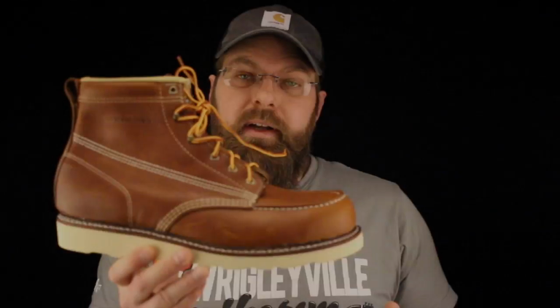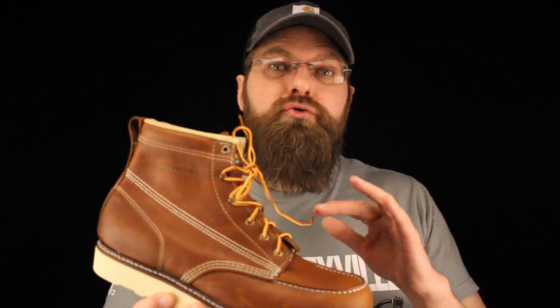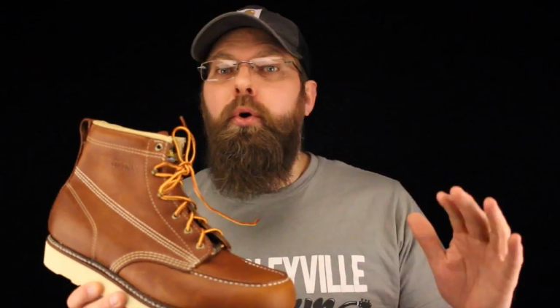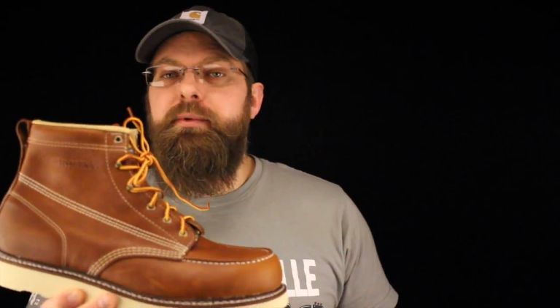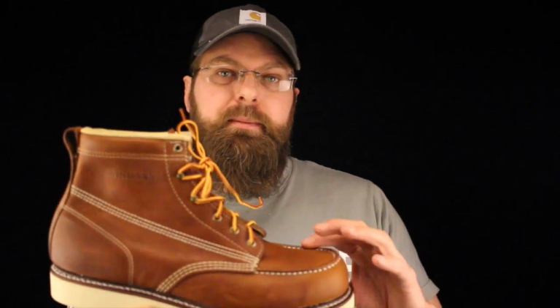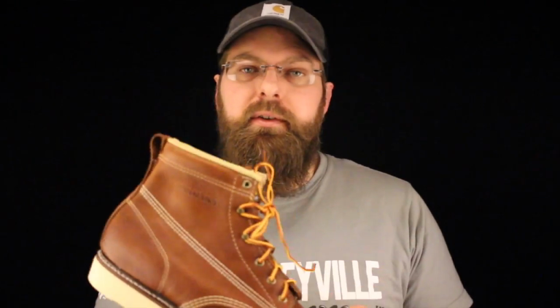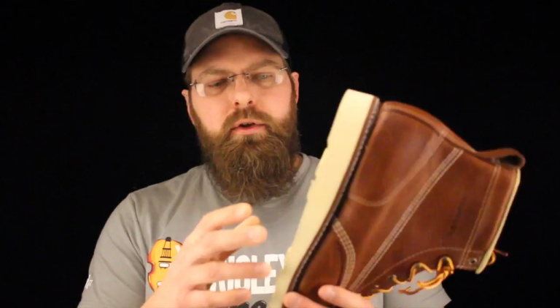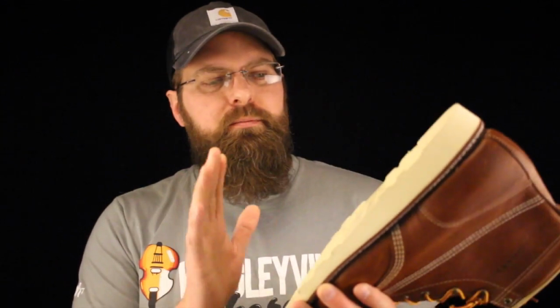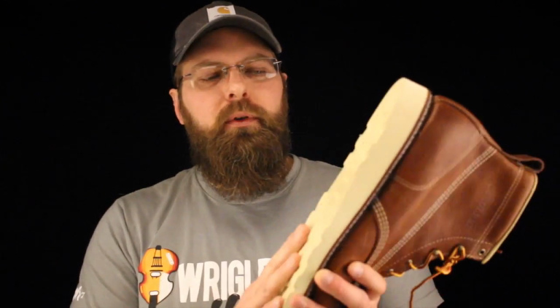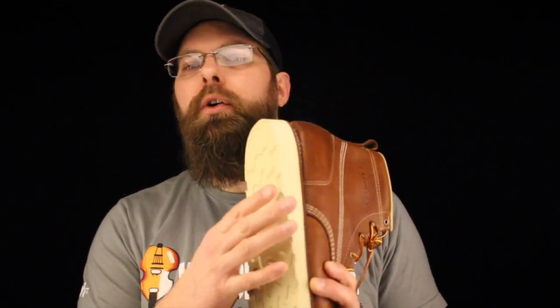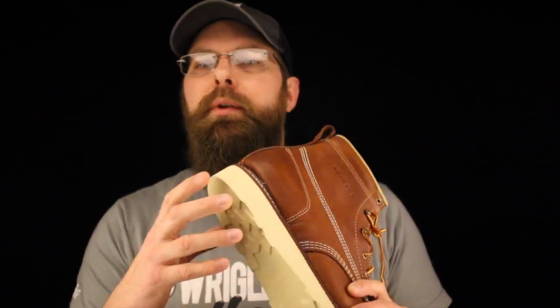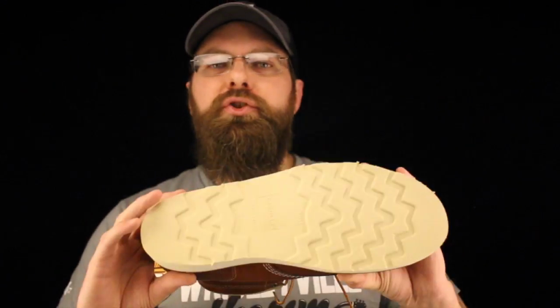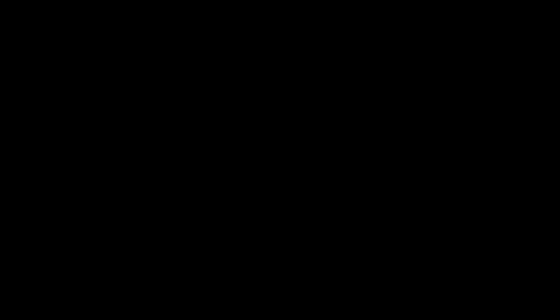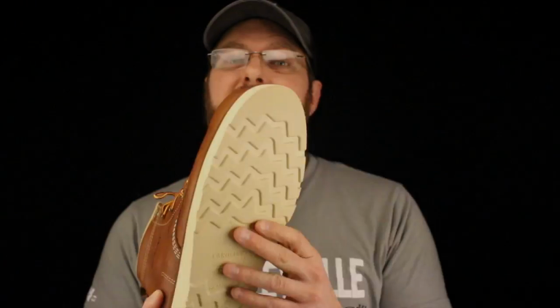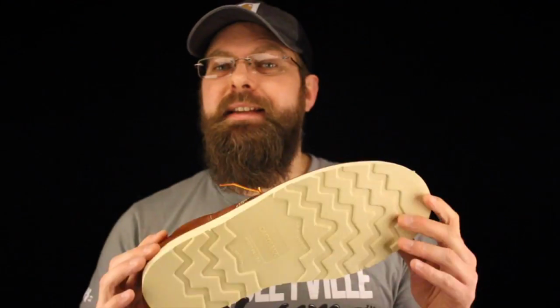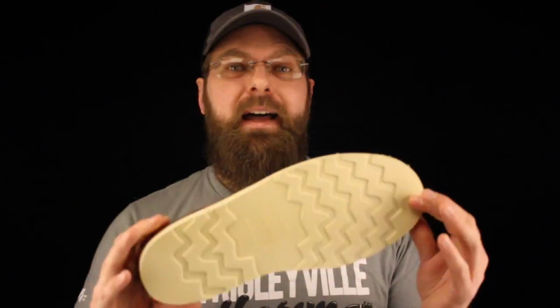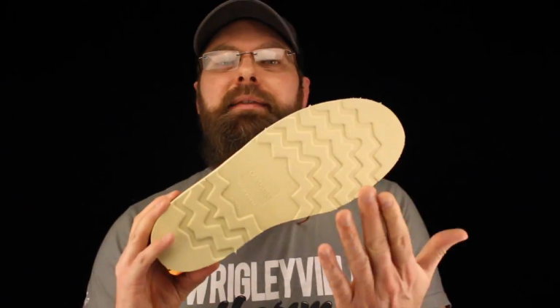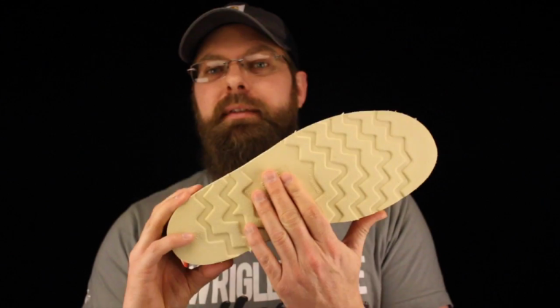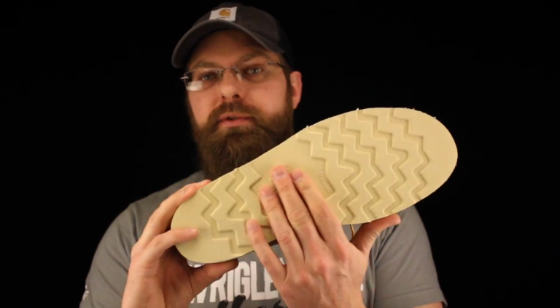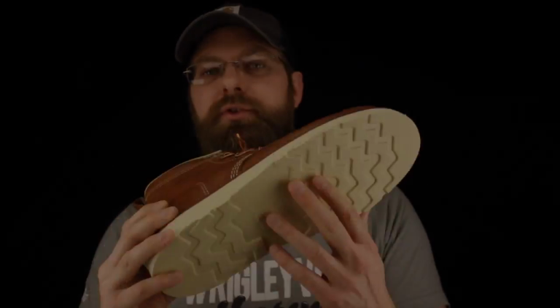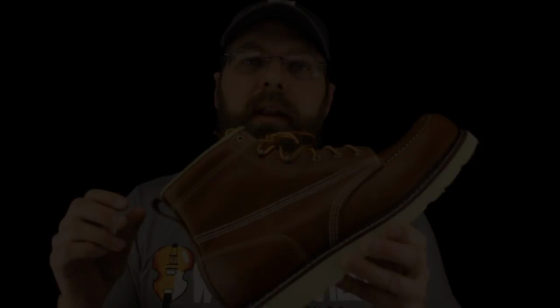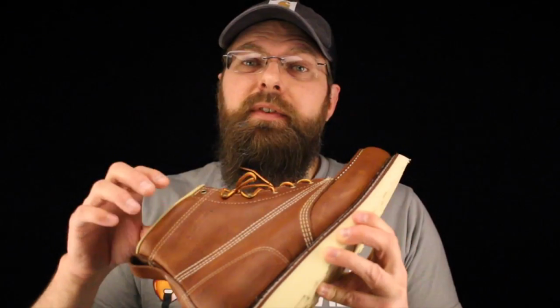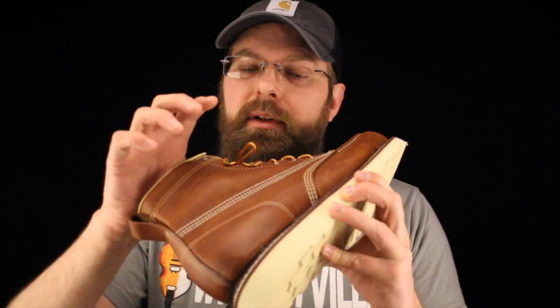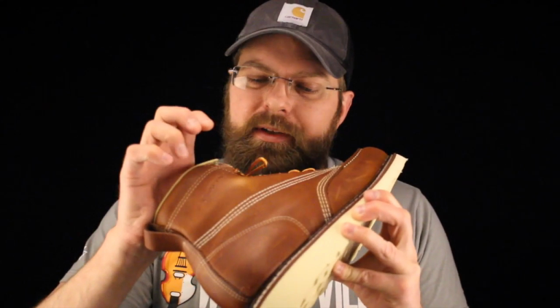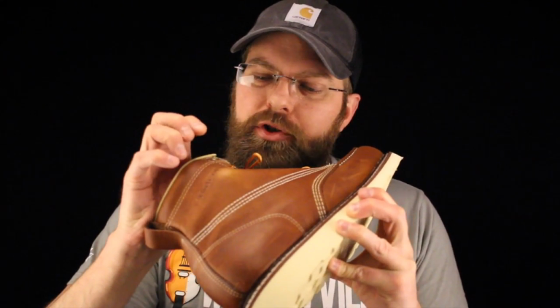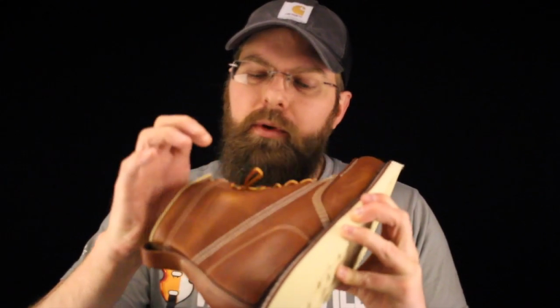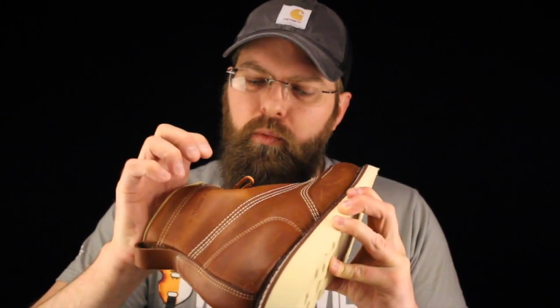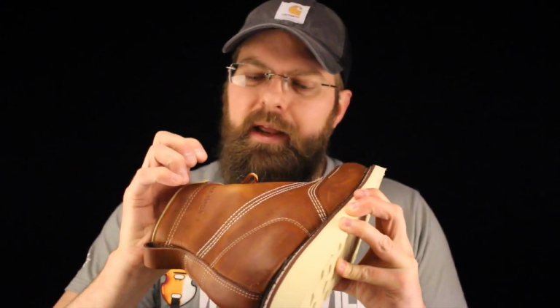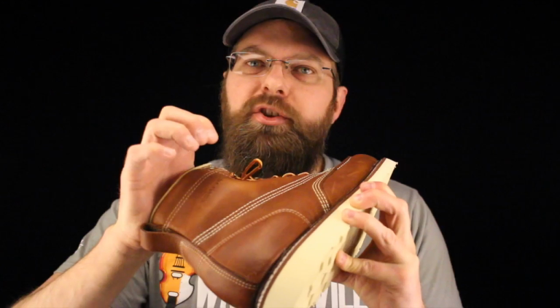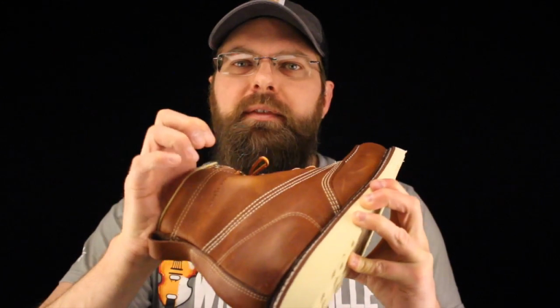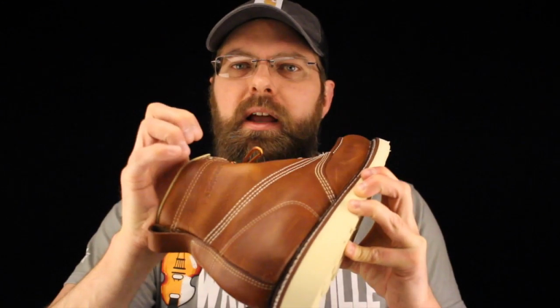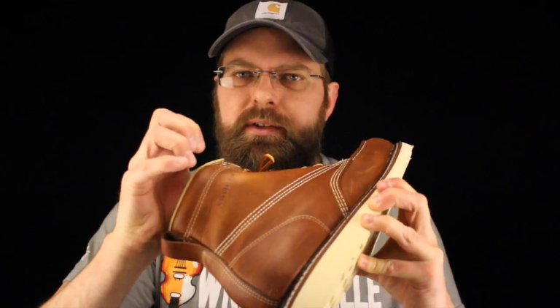Carolina cuts no corners when it comes to materials, using this beautiful long-wearing wedge sole. I've seen guys get a lot of life out of this wedge sole. The leather is phenomenal — I'm pushing that oil right out of it, that's how soft that leather is.